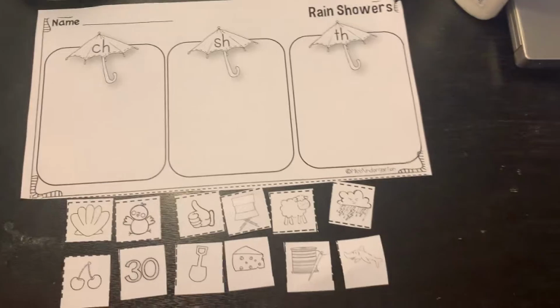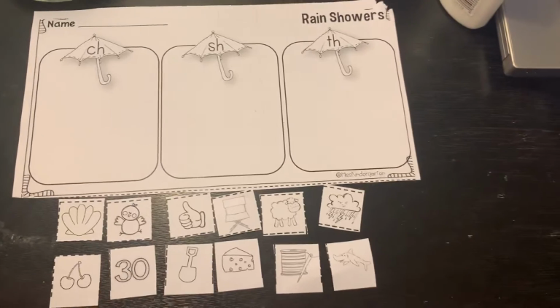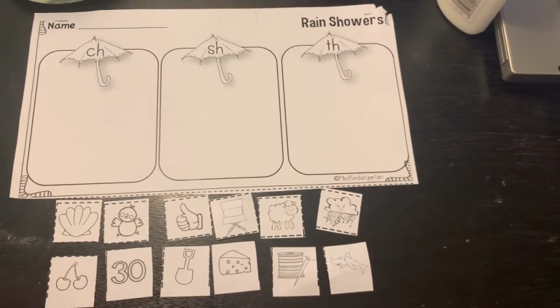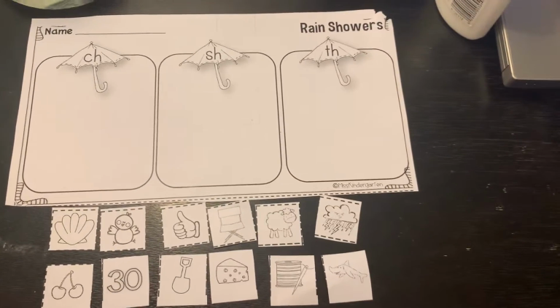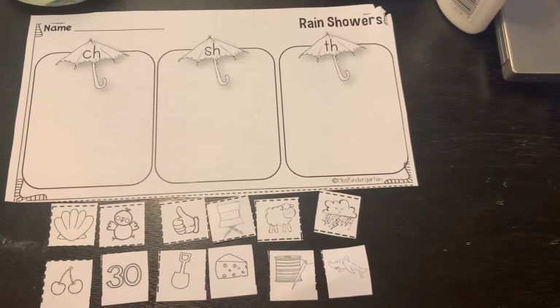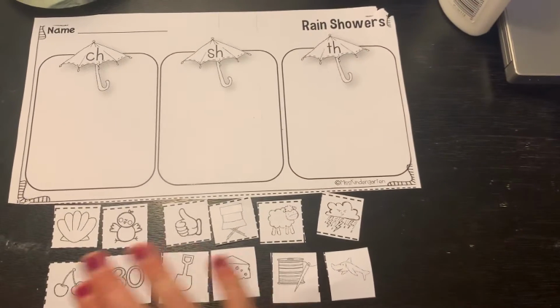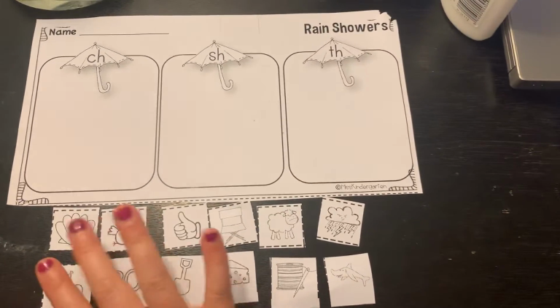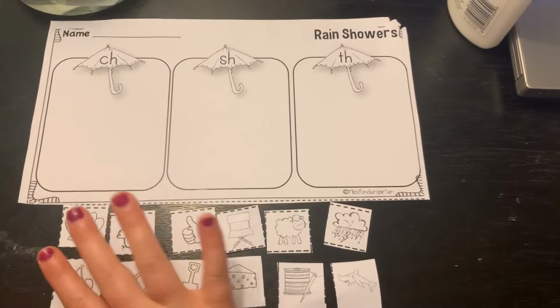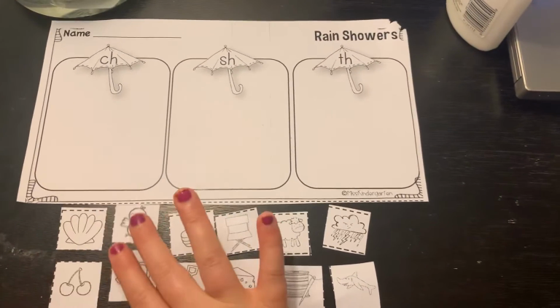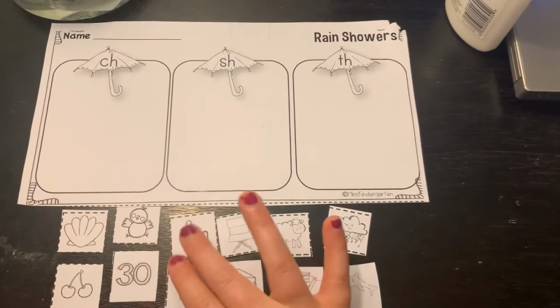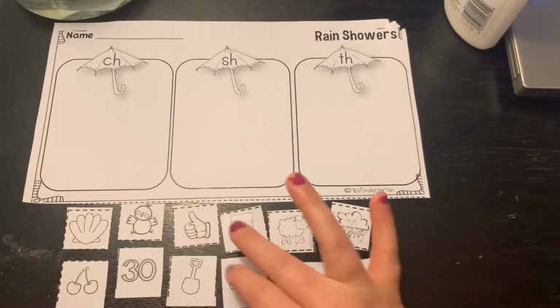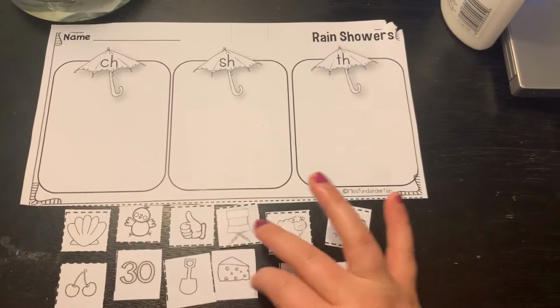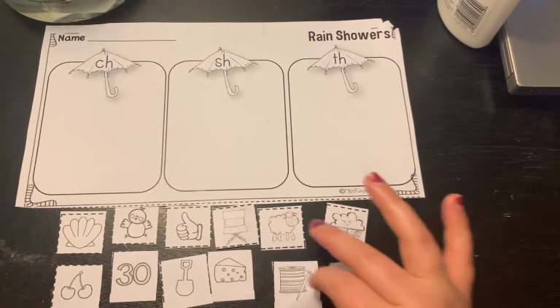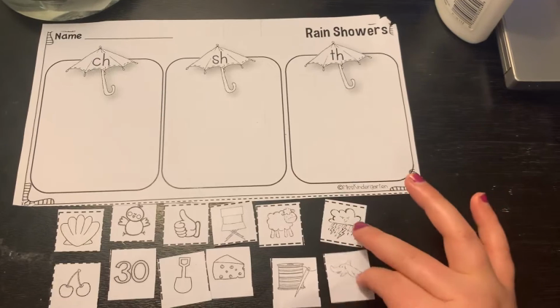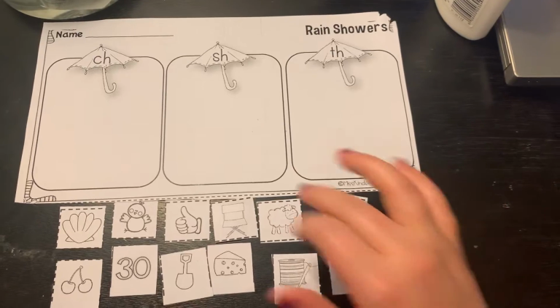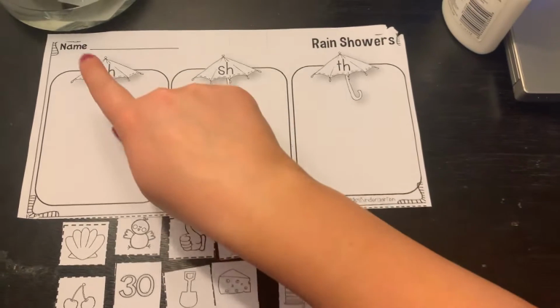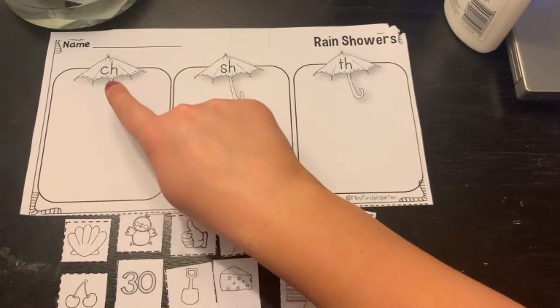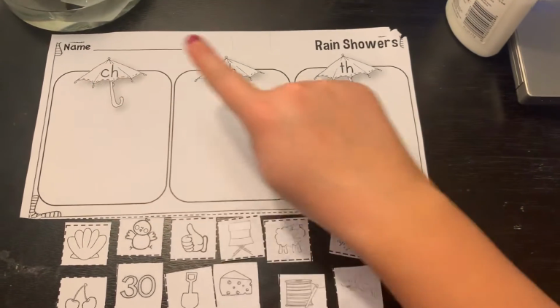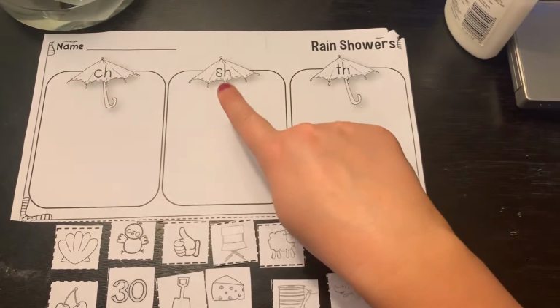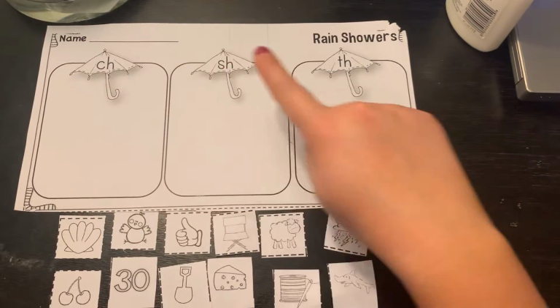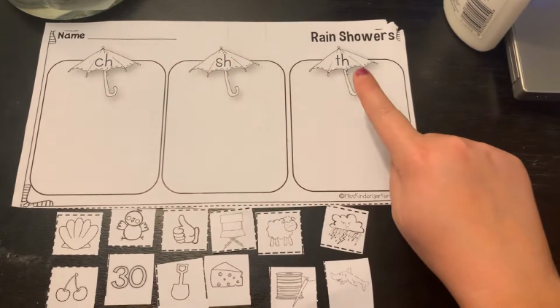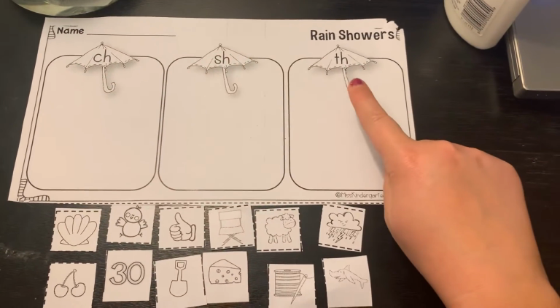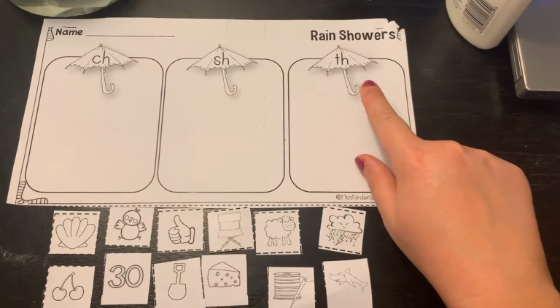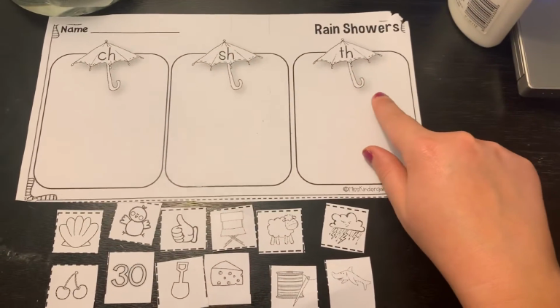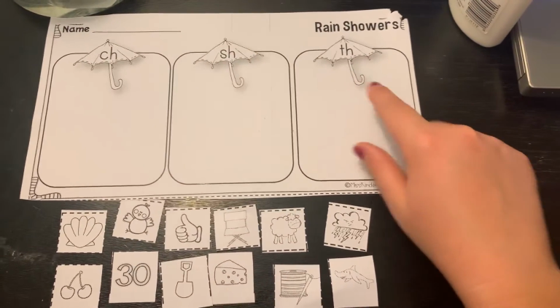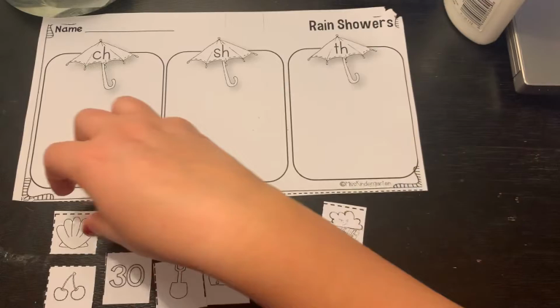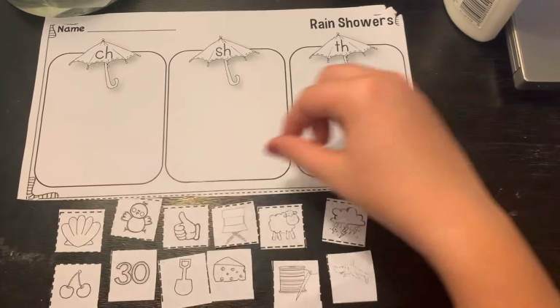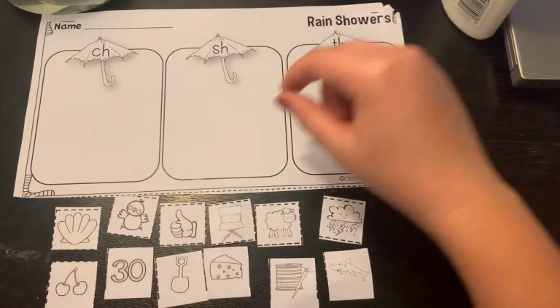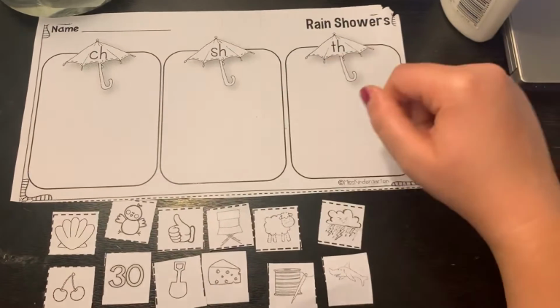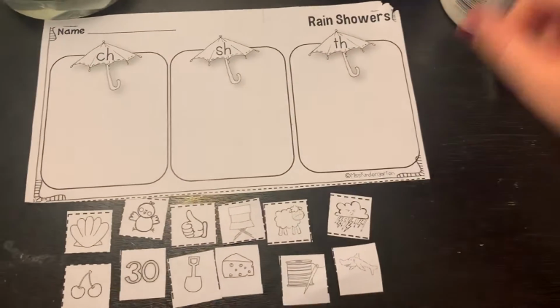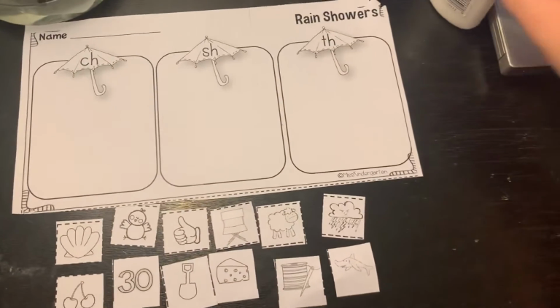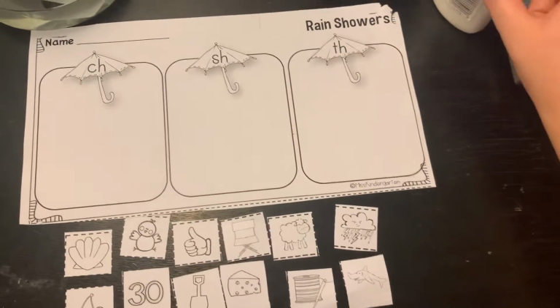The beginning sounds paper. I already cut my papers out, so we're just gonna glue them down at the beginning sounds. Remember: ch, sh, th. So I'm just gonna sort them and you can glue them down.